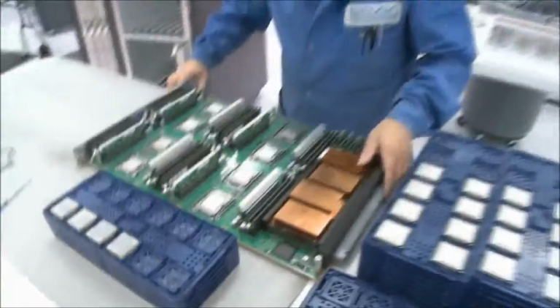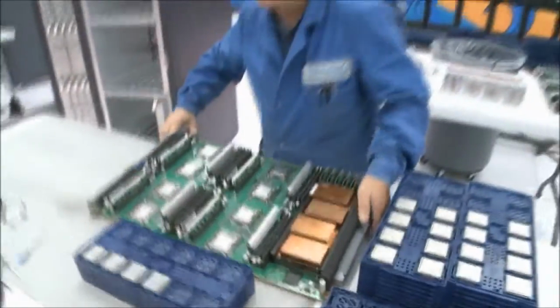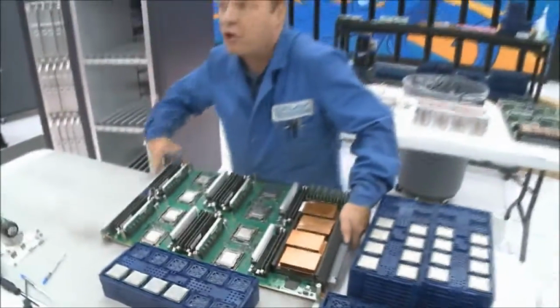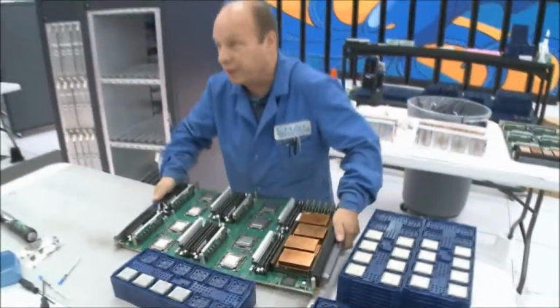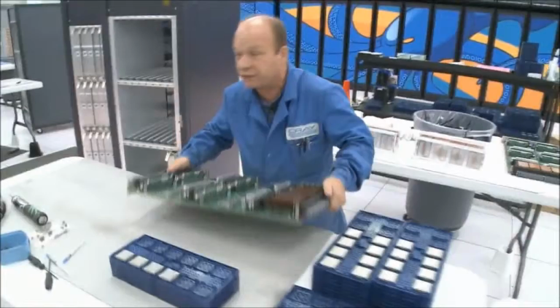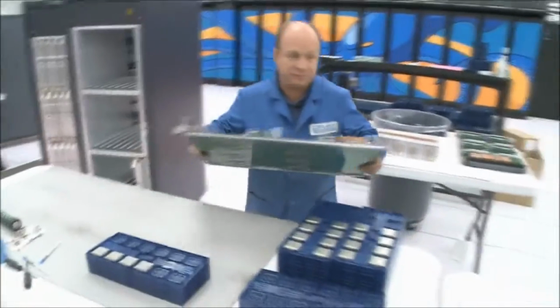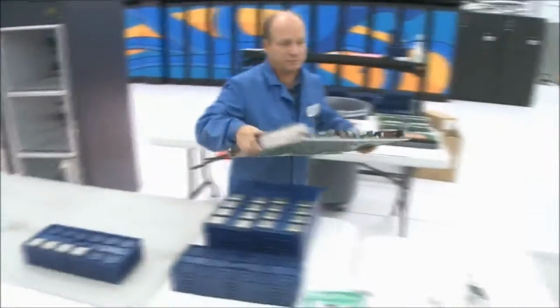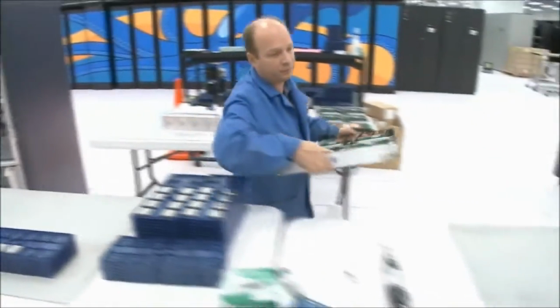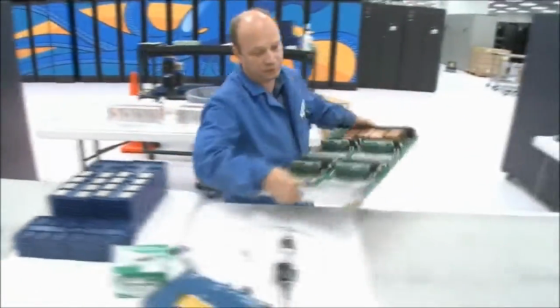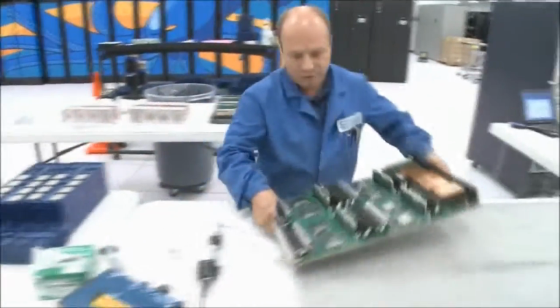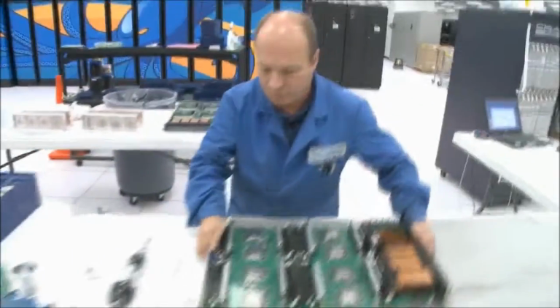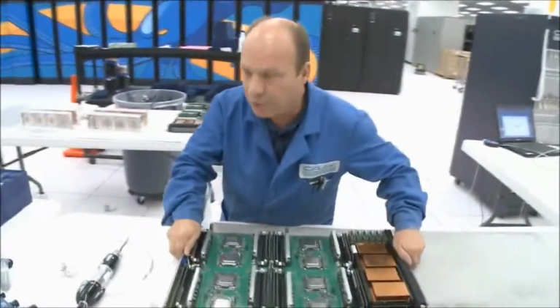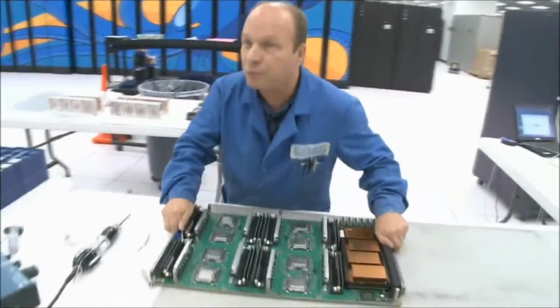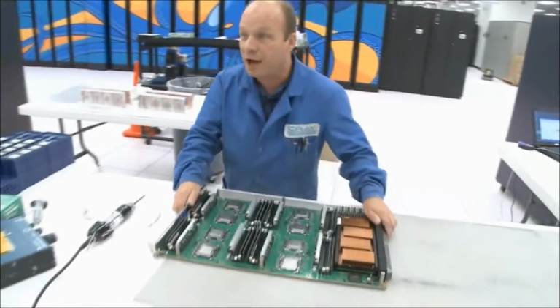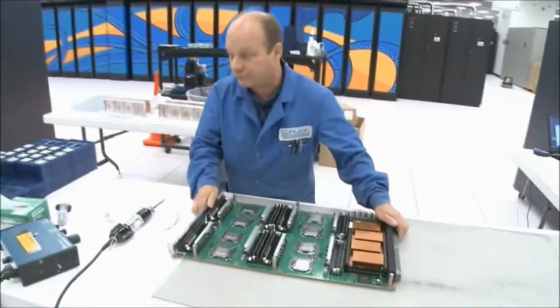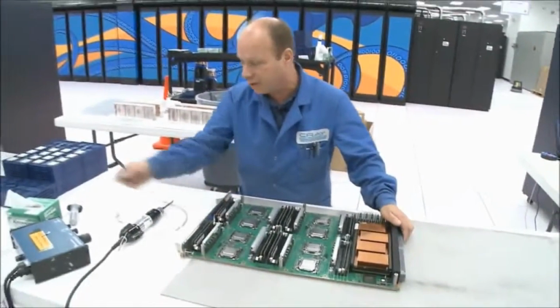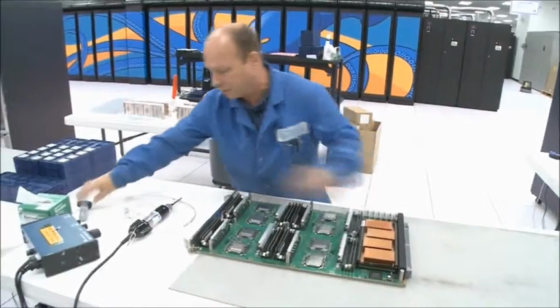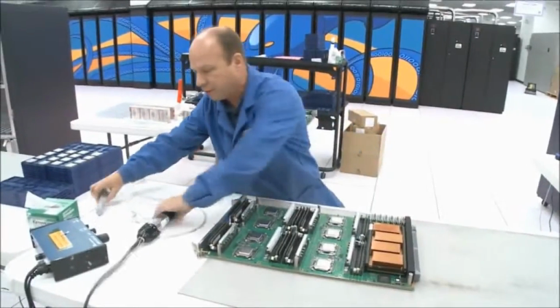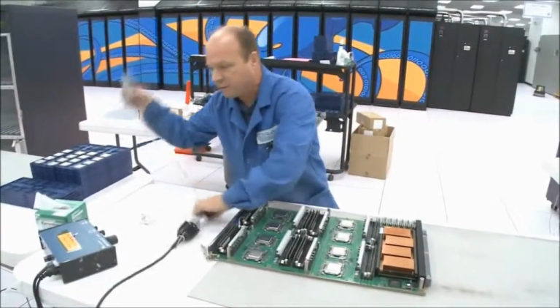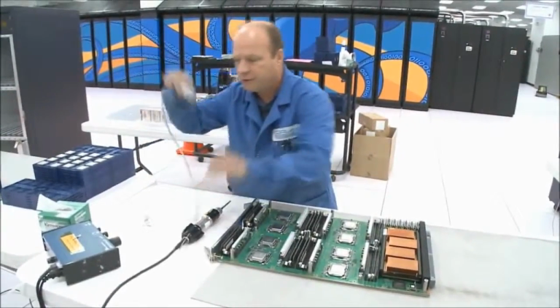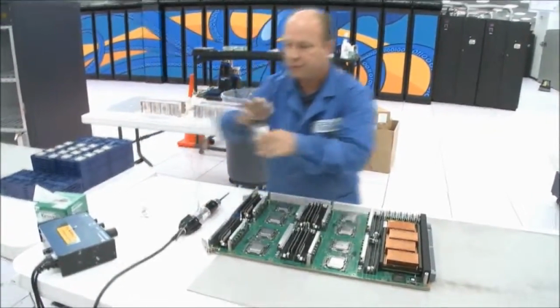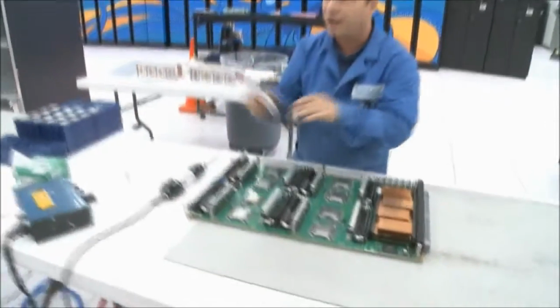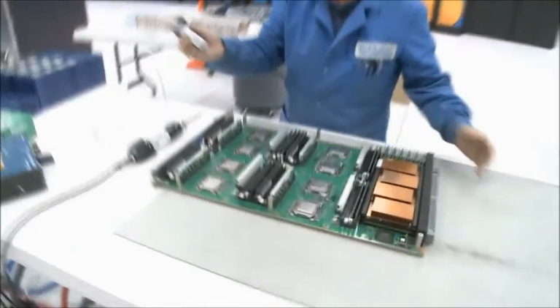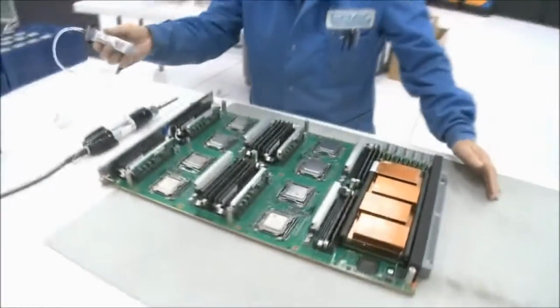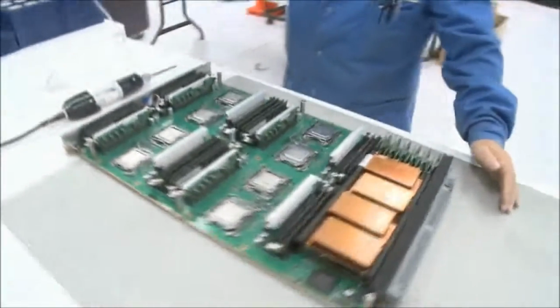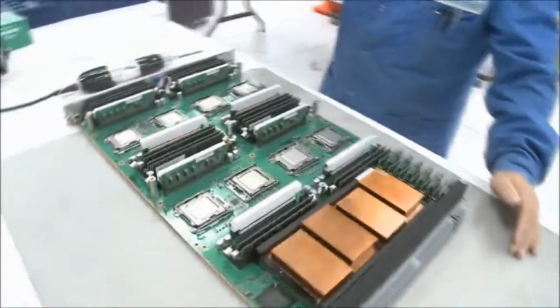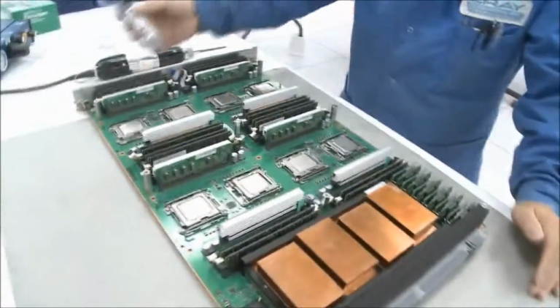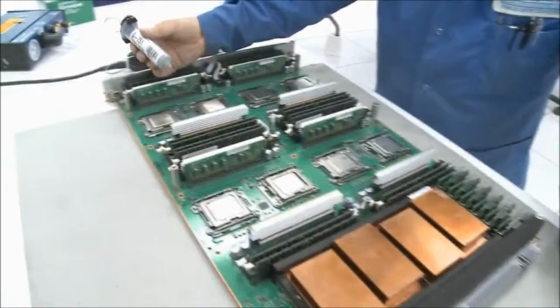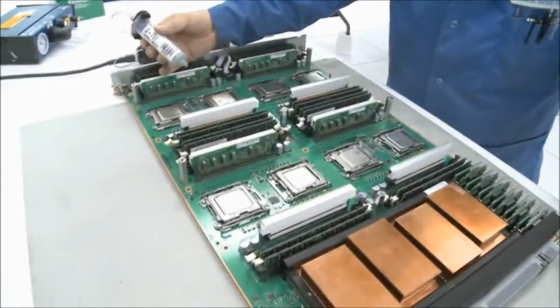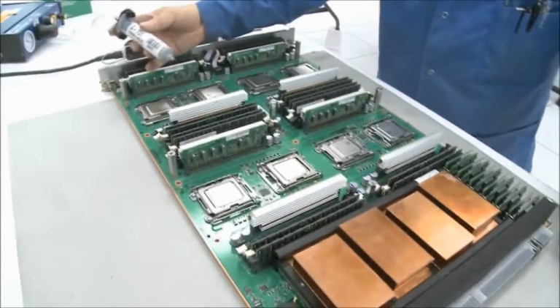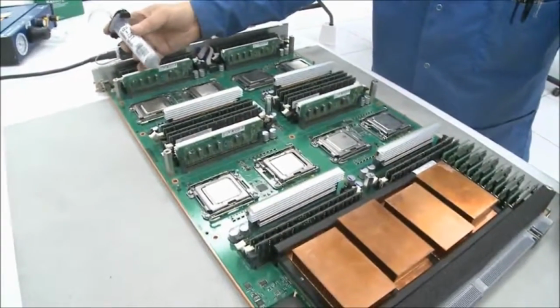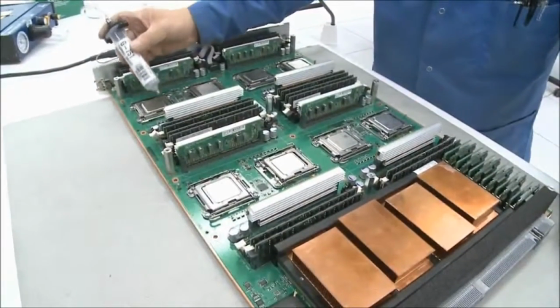The module then goes to the next station where we reapply heat sink compound. This device is a metered device and it applies the same amount of heat sink compound to each chip.